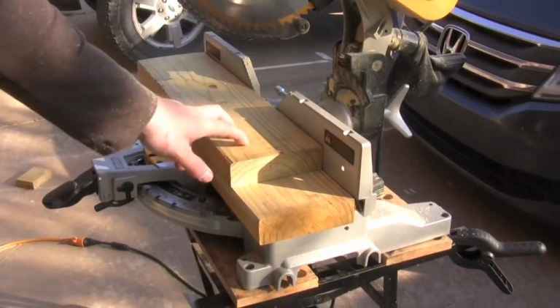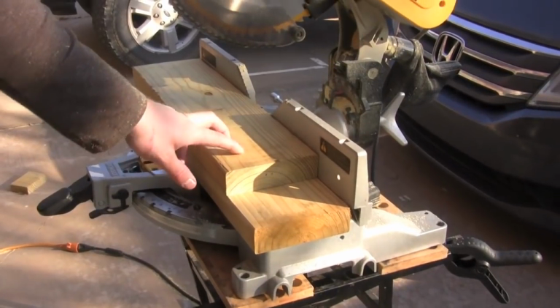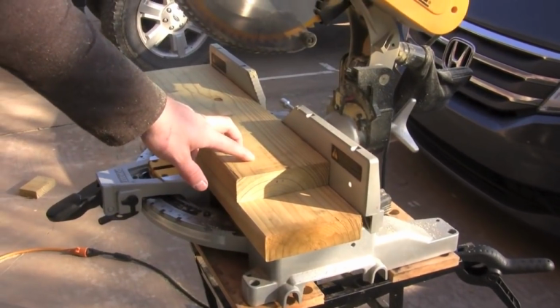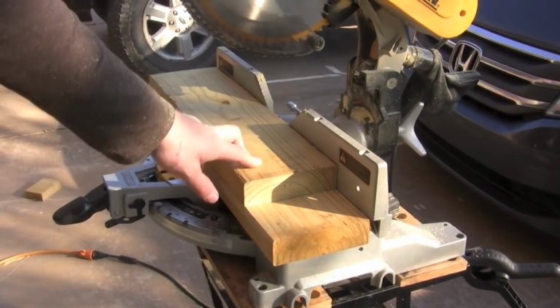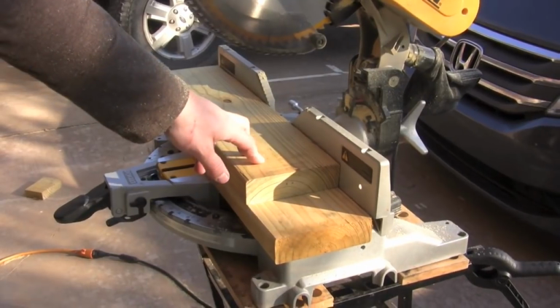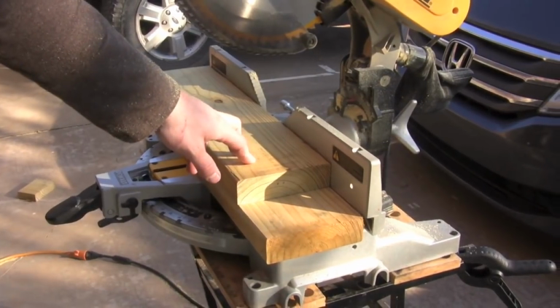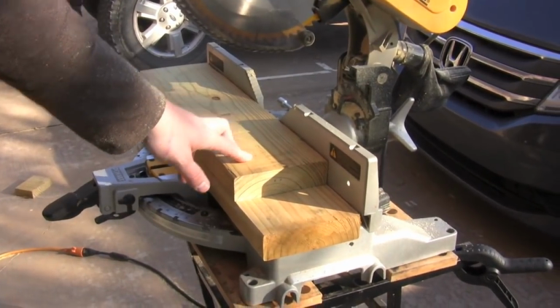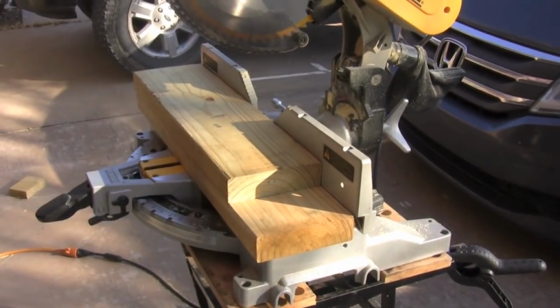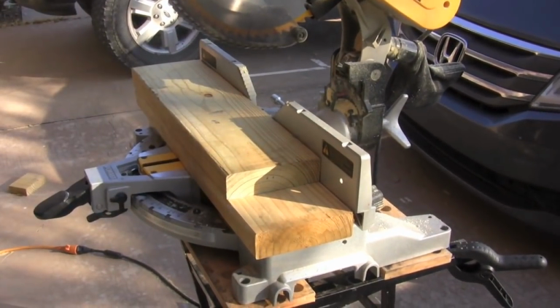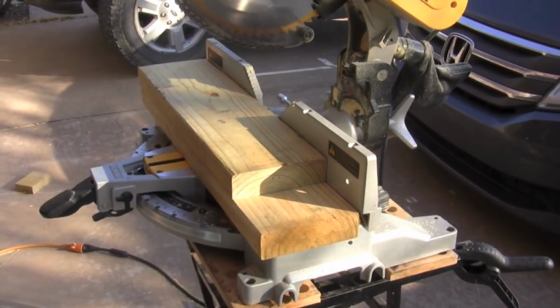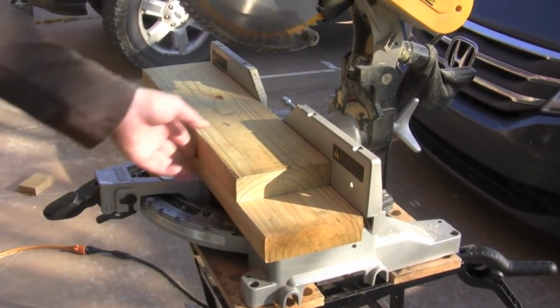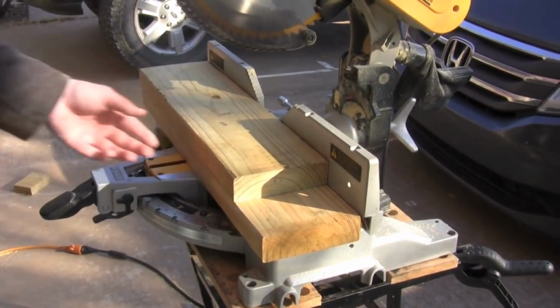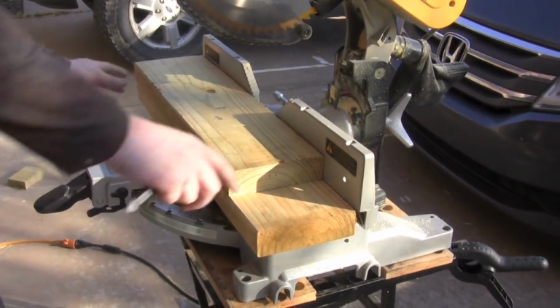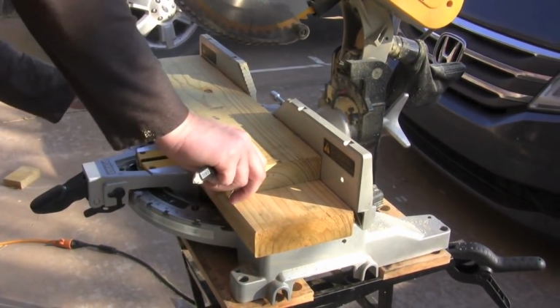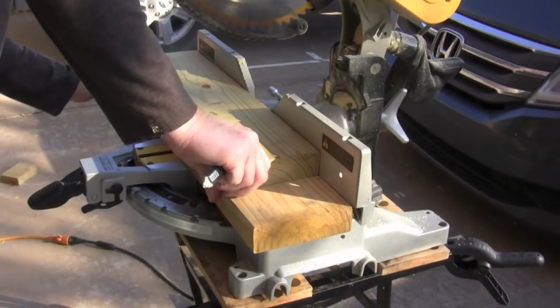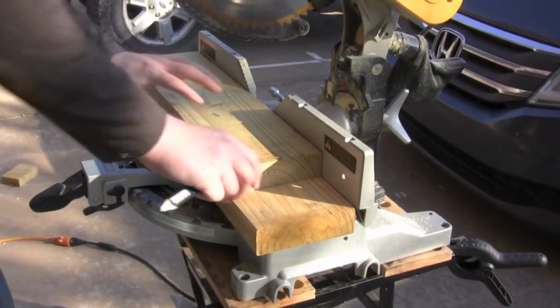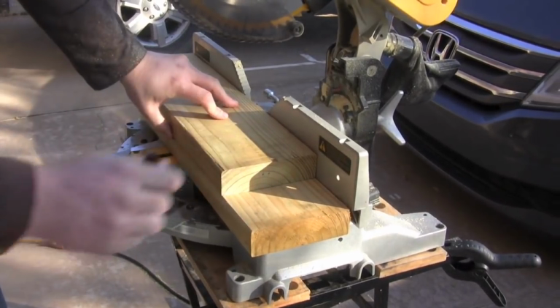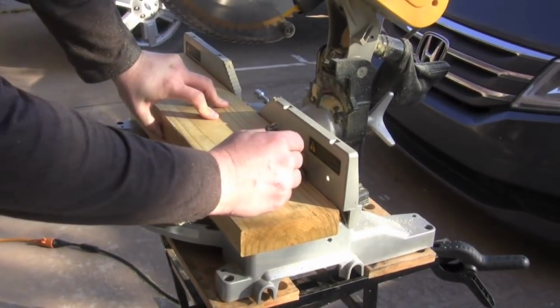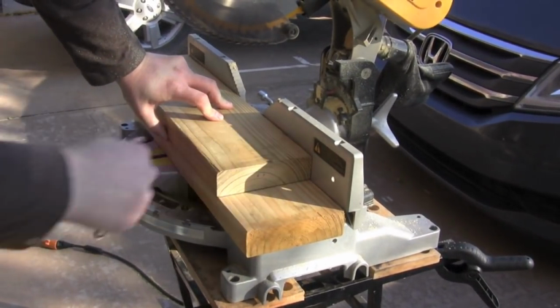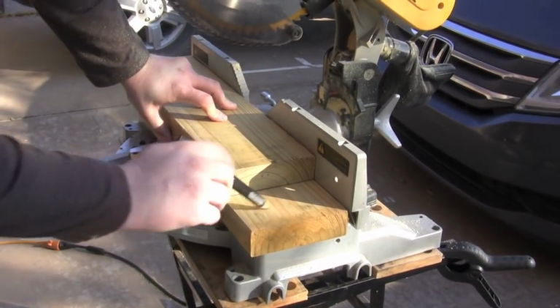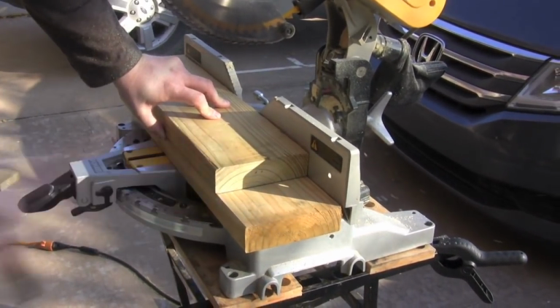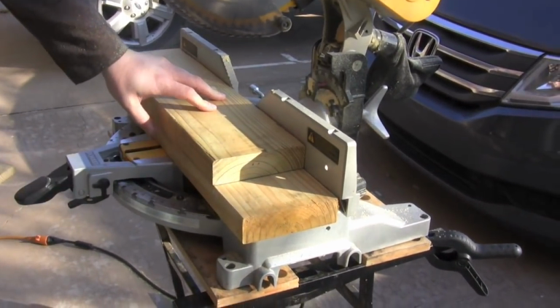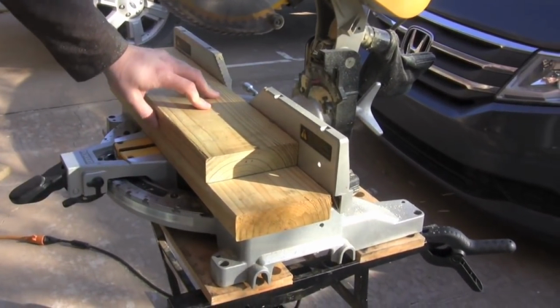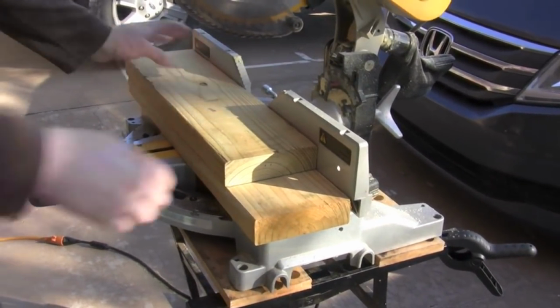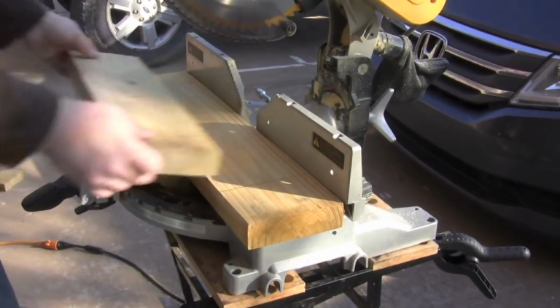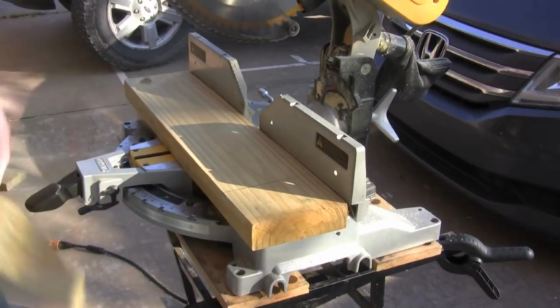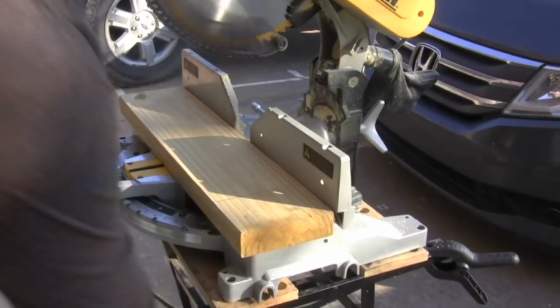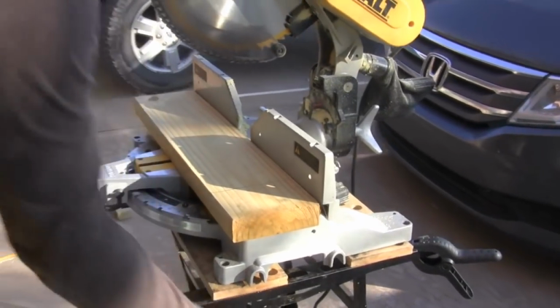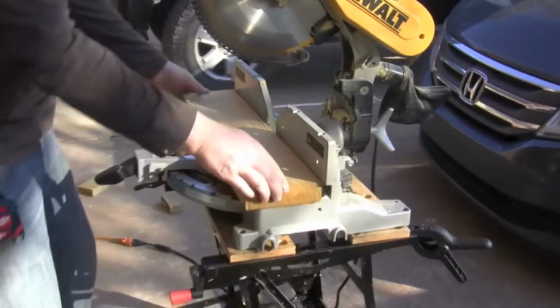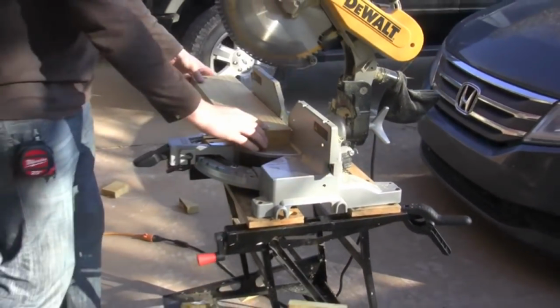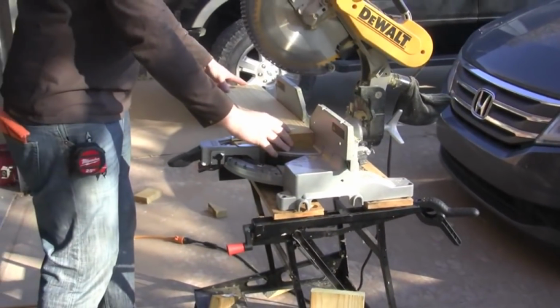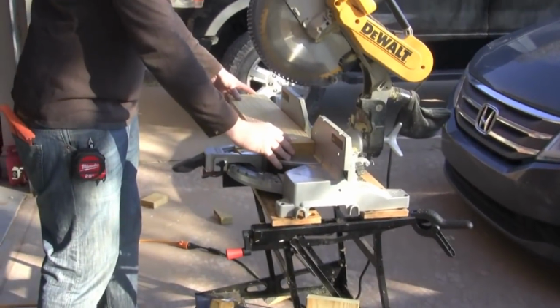I've already cut one of my steps. I got these set at 20 inches, so I'm just lining up another one, marking it. This is just some scrap wood I had laying around. This is the last step.